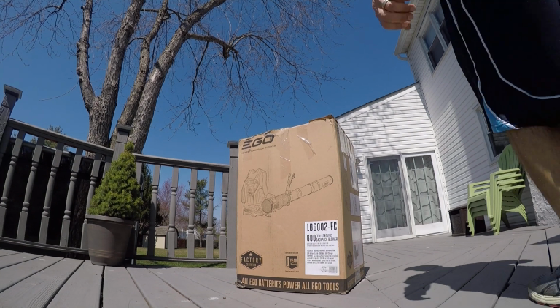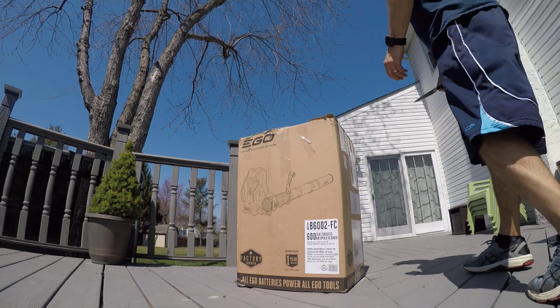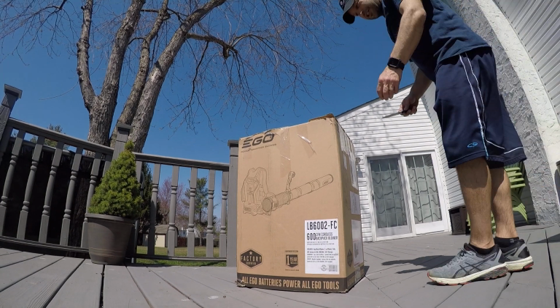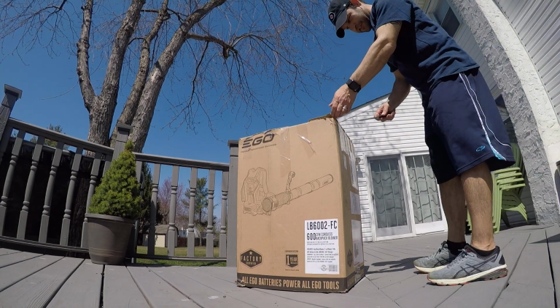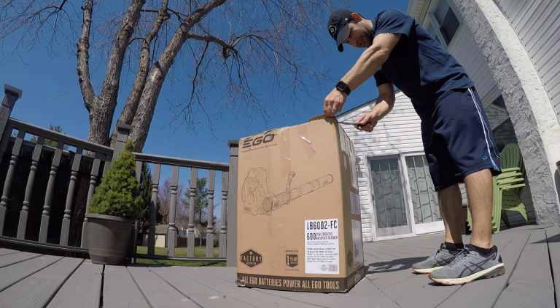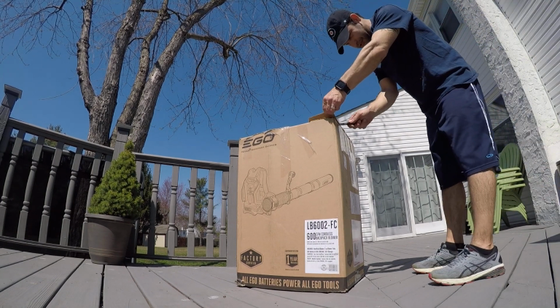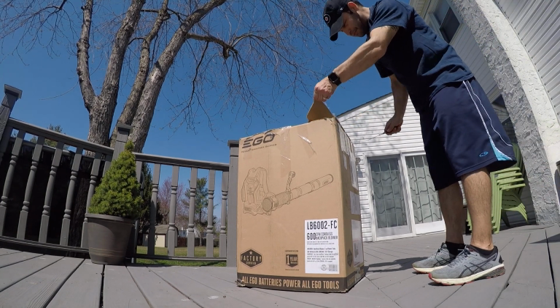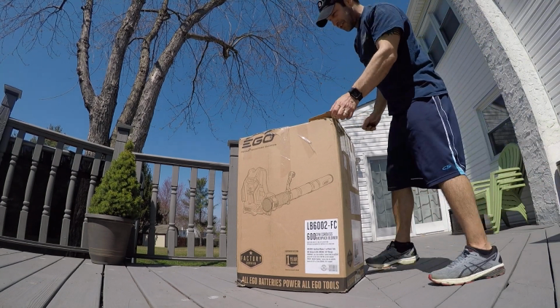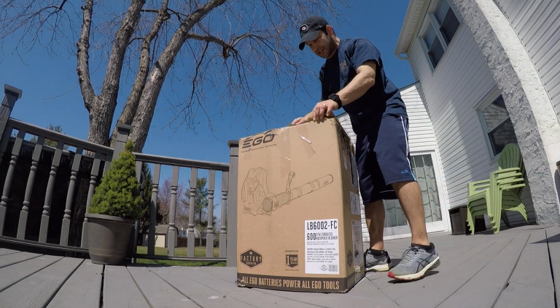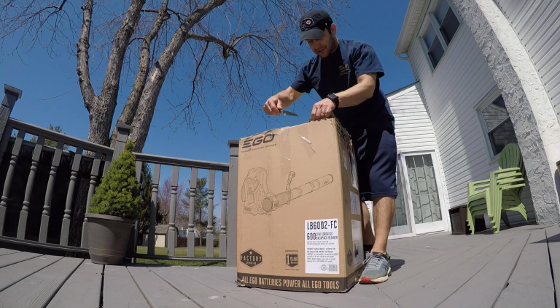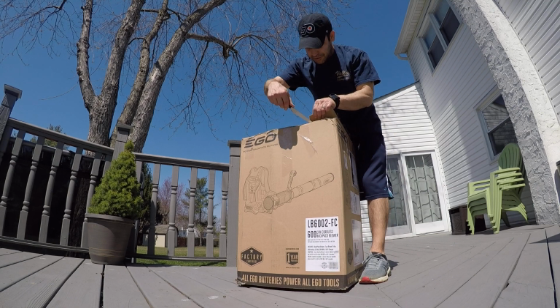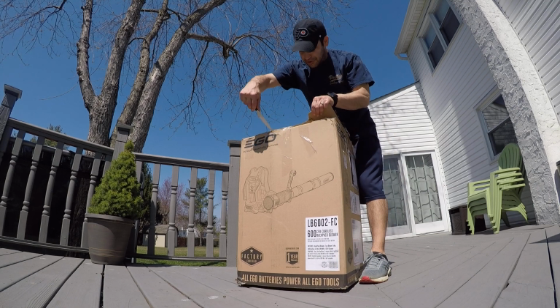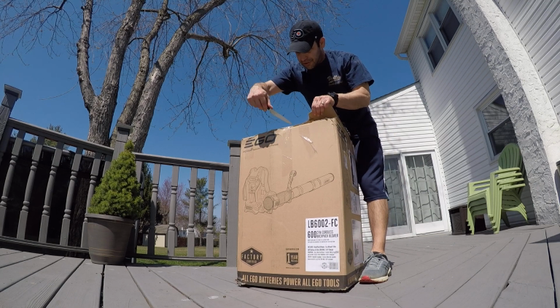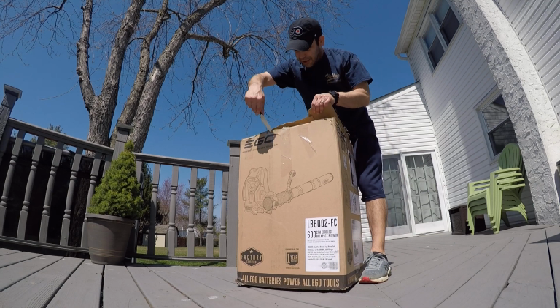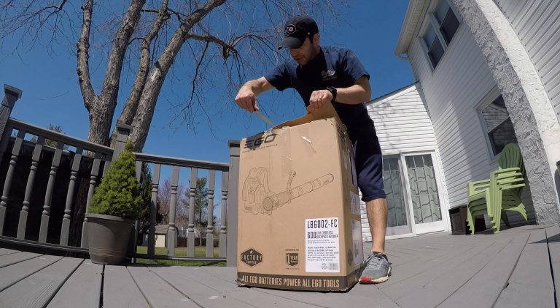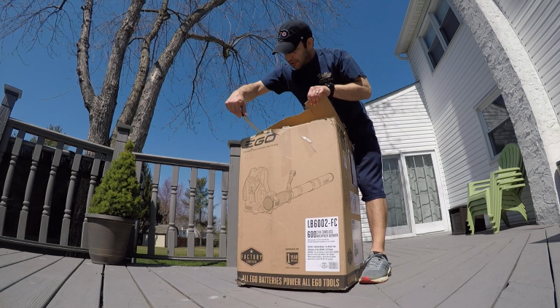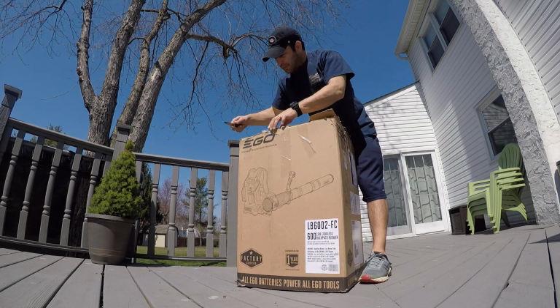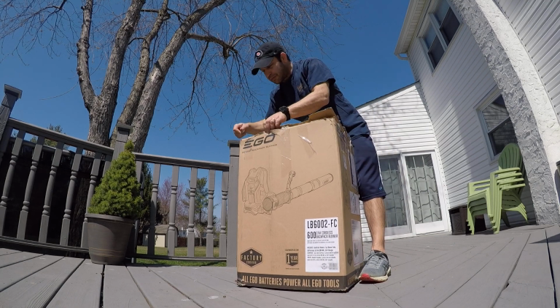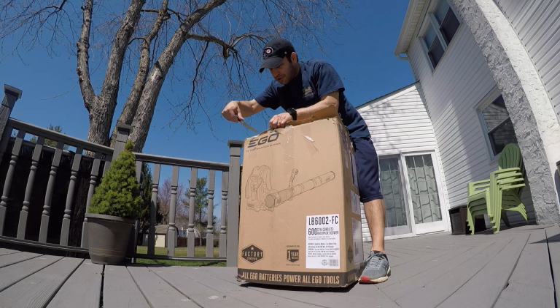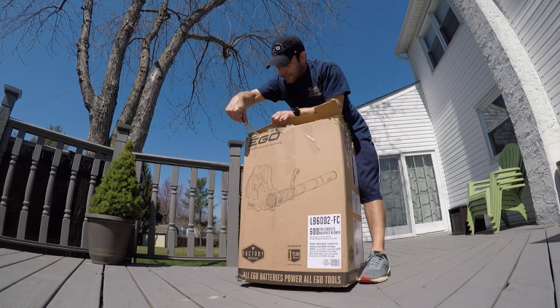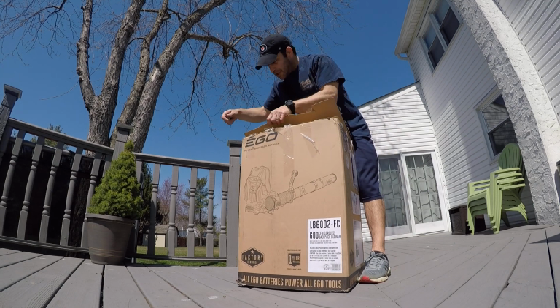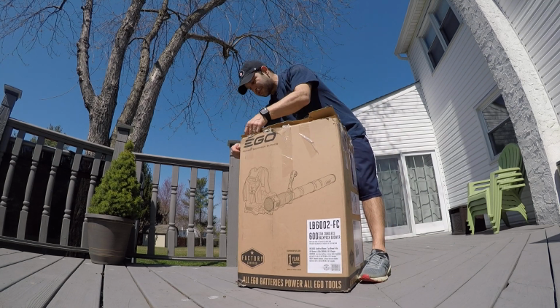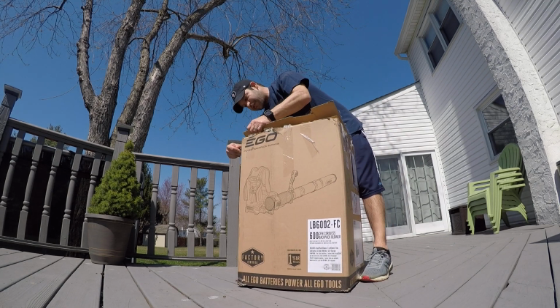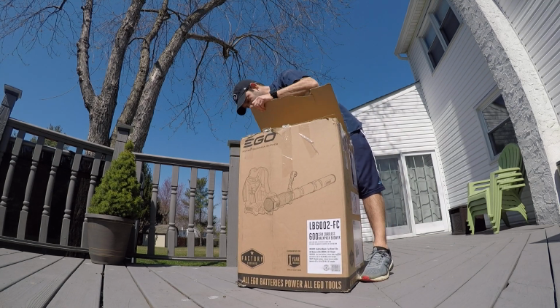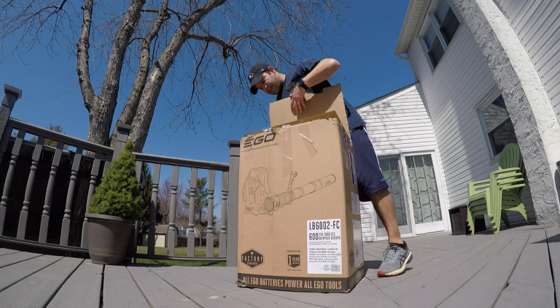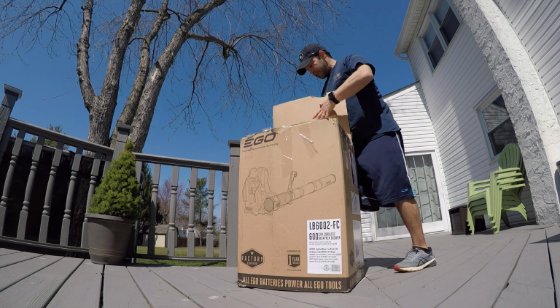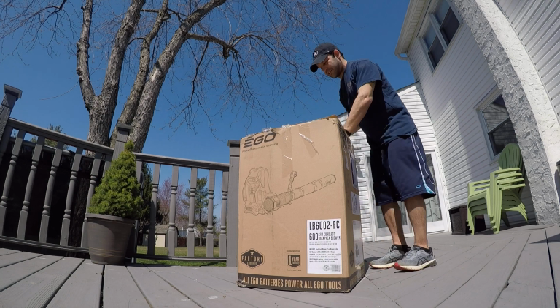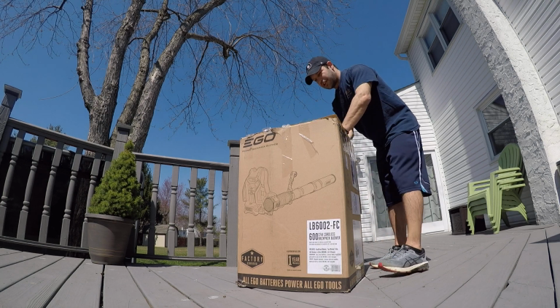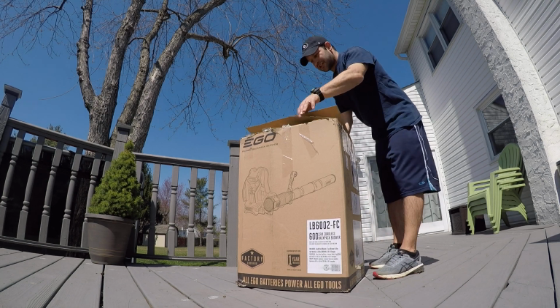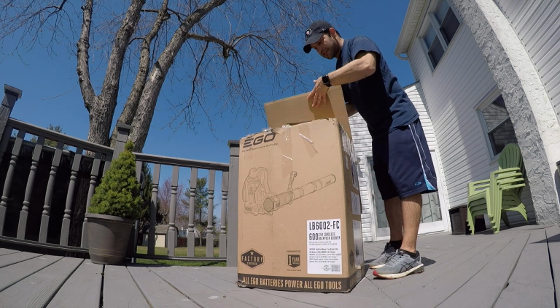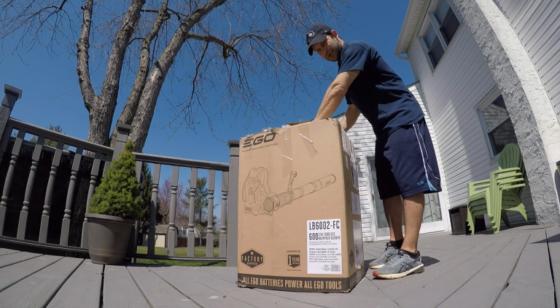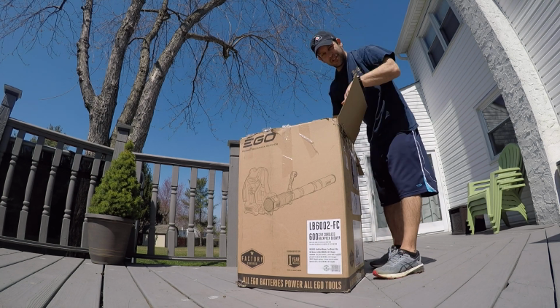All right, Ego fans, unboxing a reconditioned Ego backpack blower. It came with a 5Ah battery, and I got this directly from Home Depot.